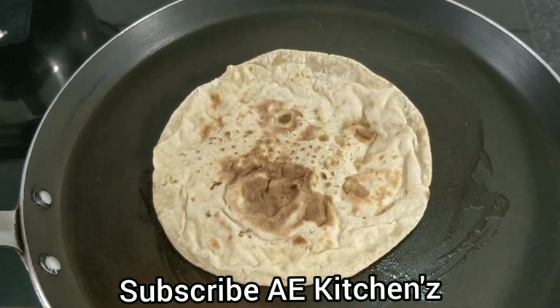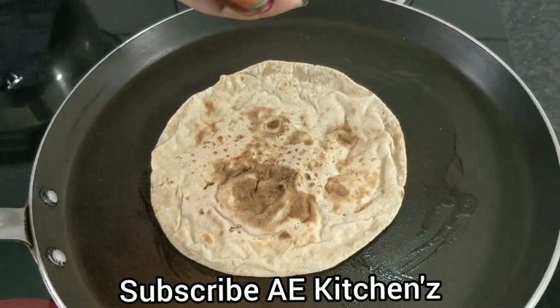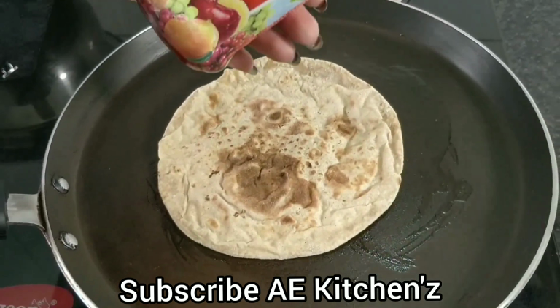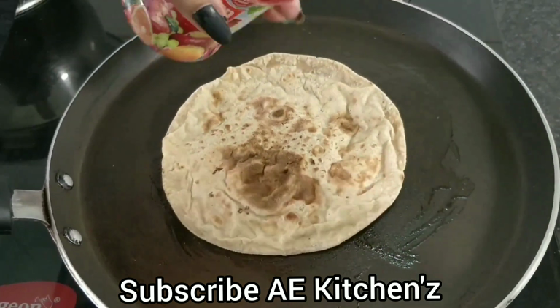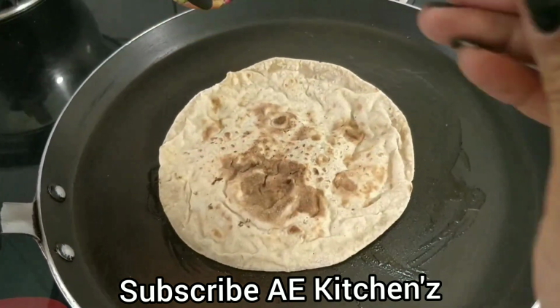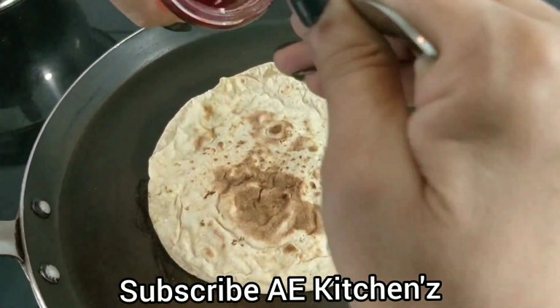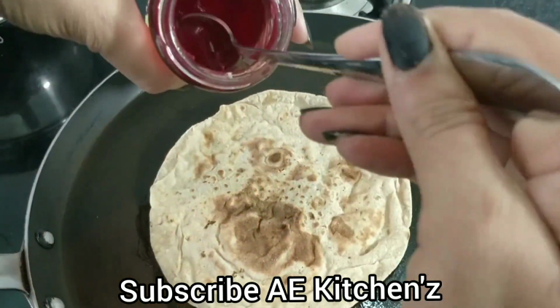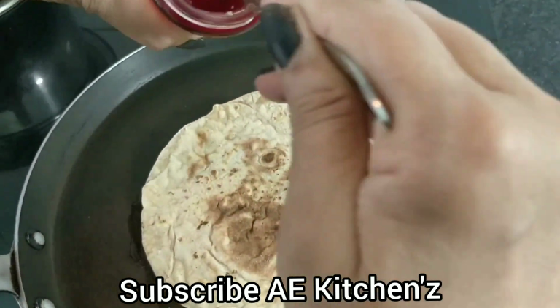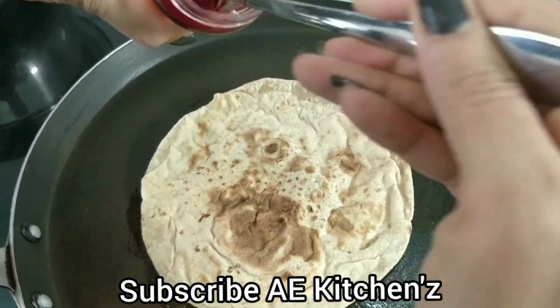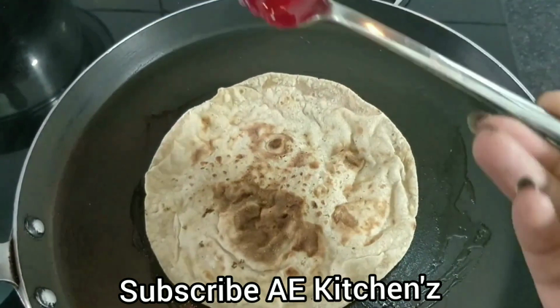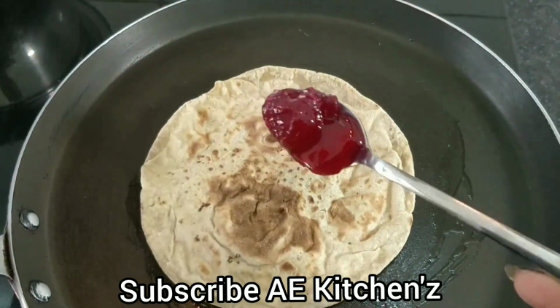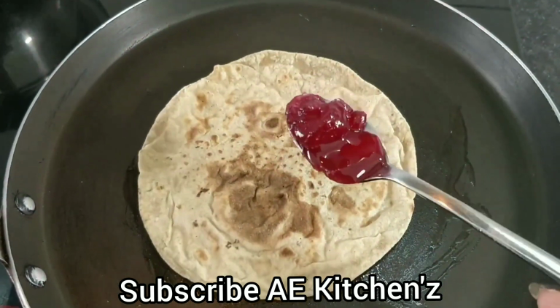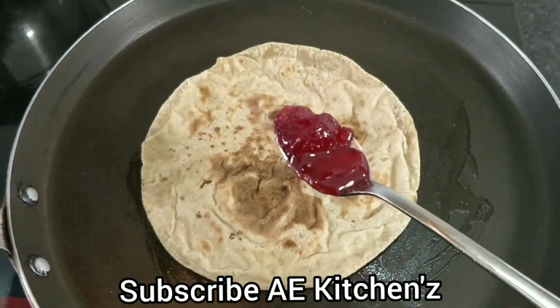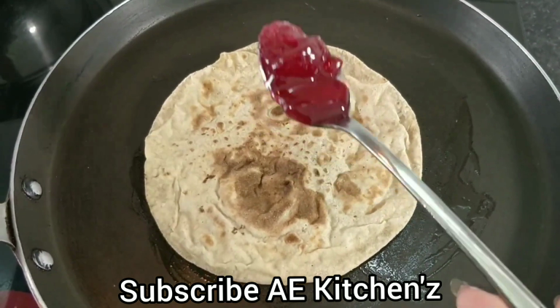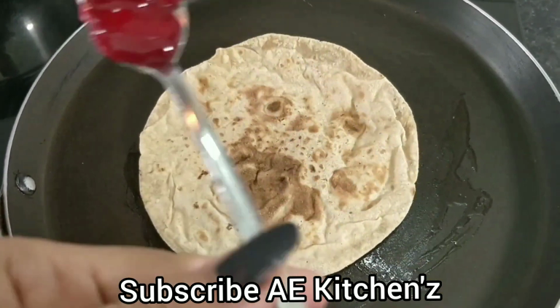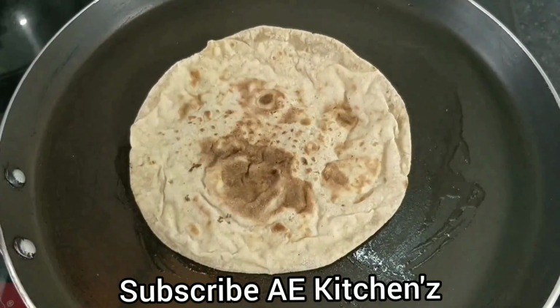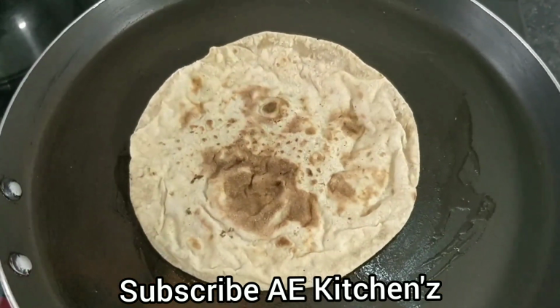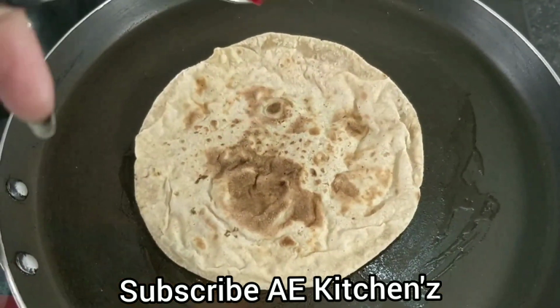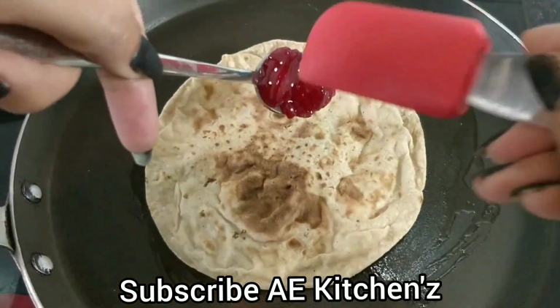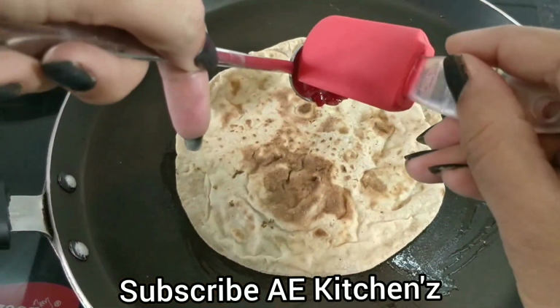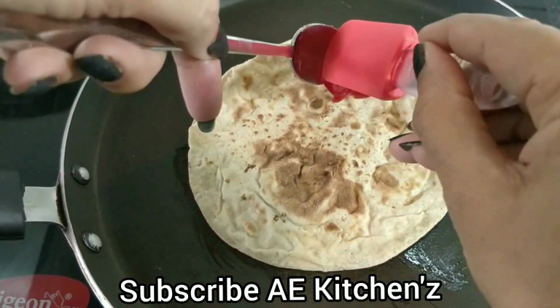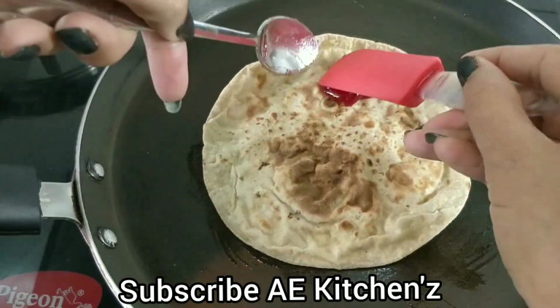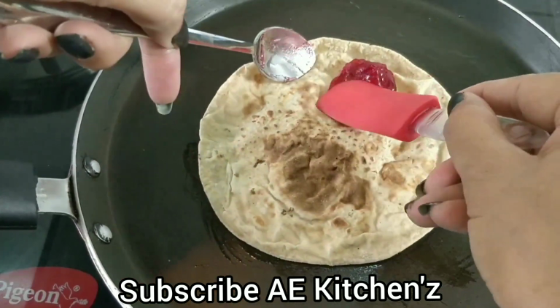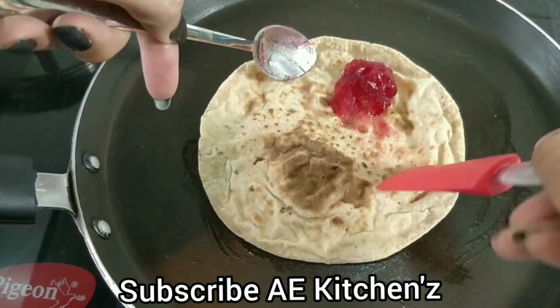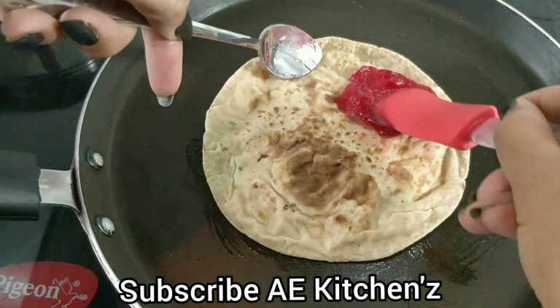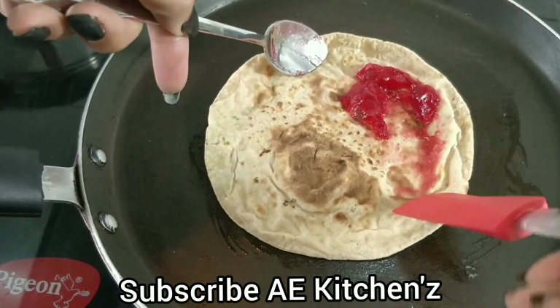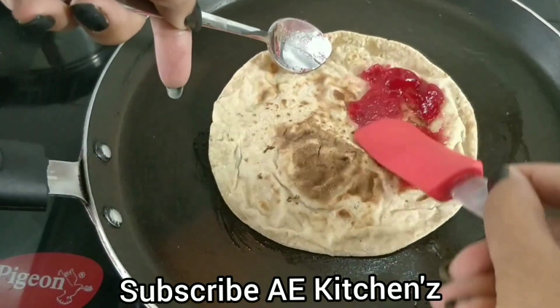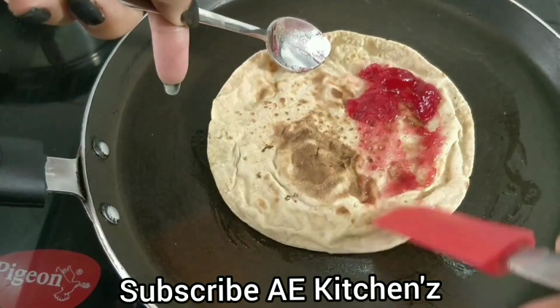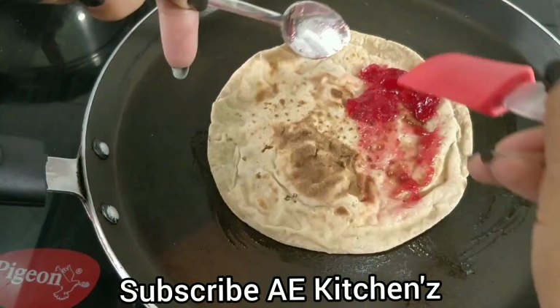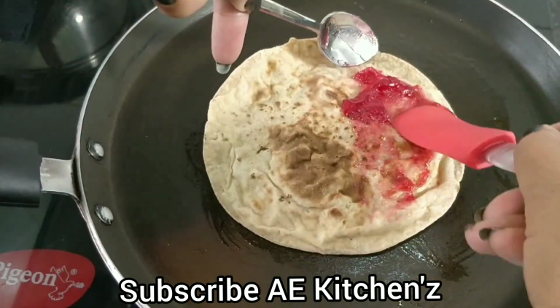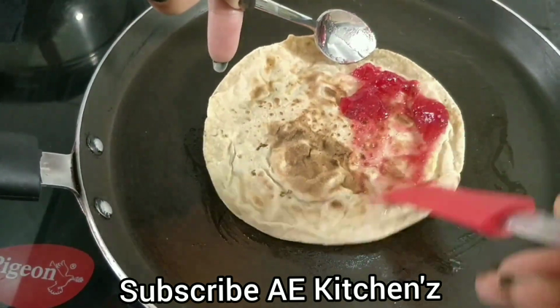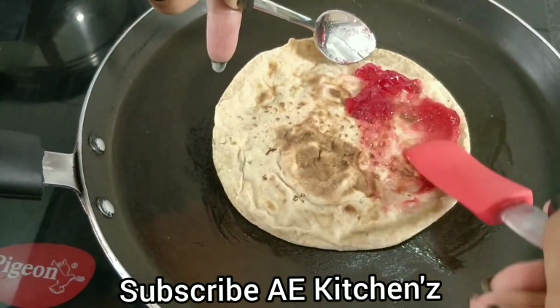Friends, this is a mixed fruit jam. We will spread it on the bread. You can add some pepper on the bread.